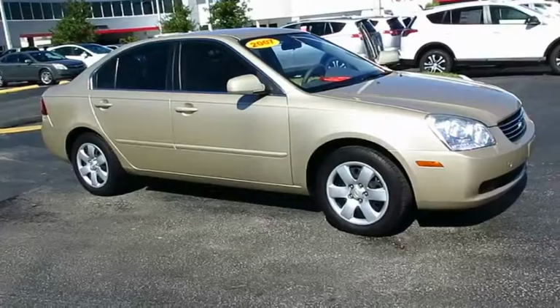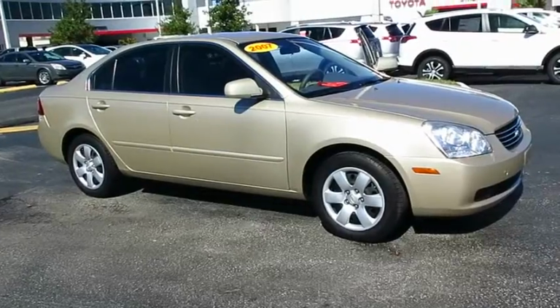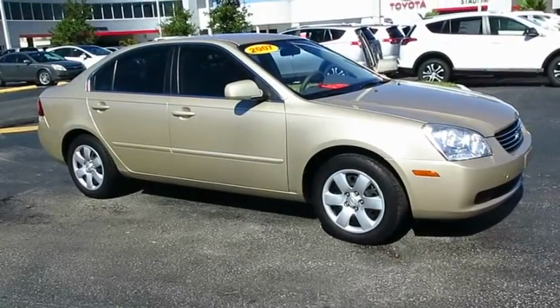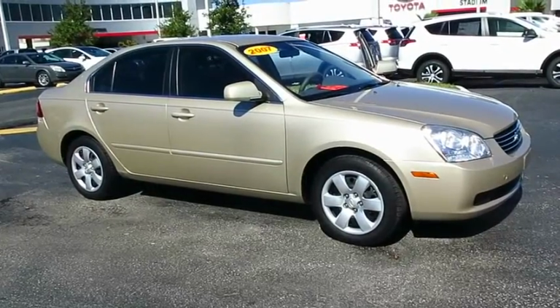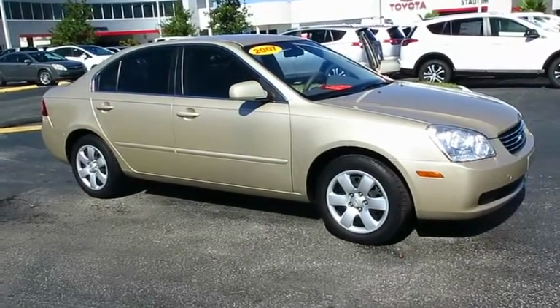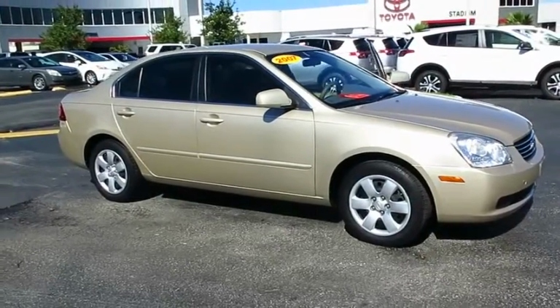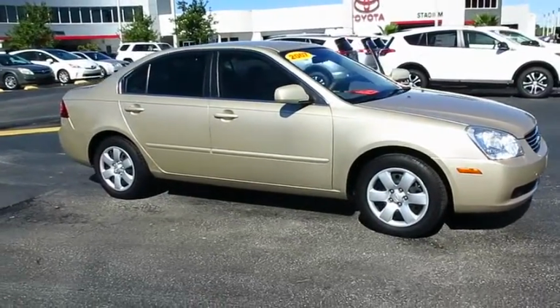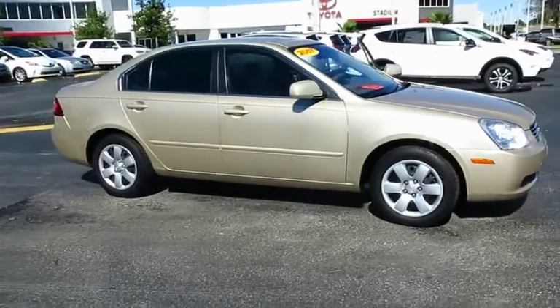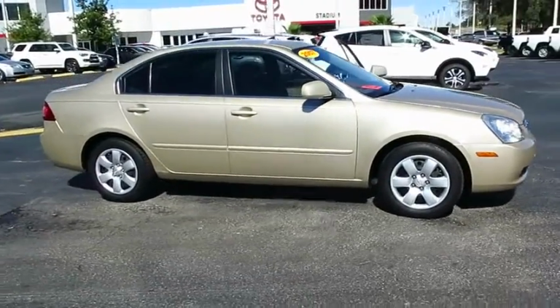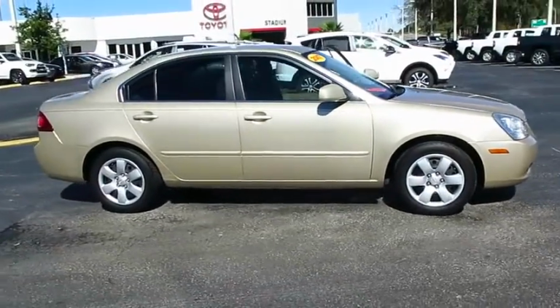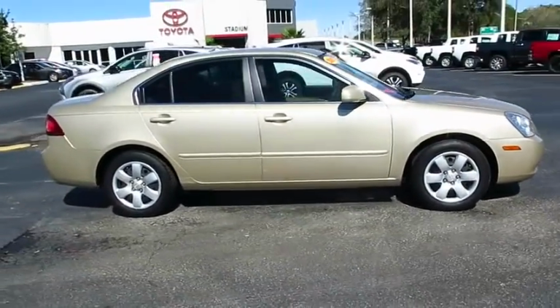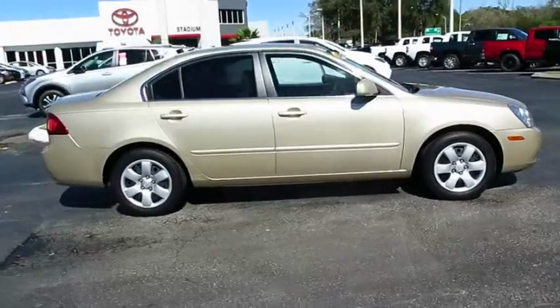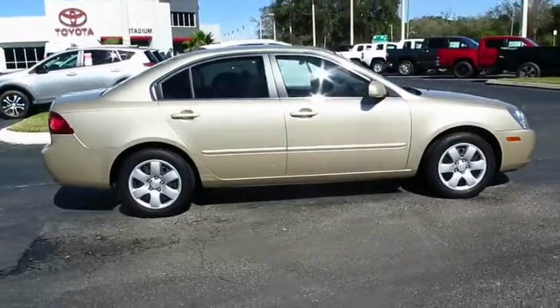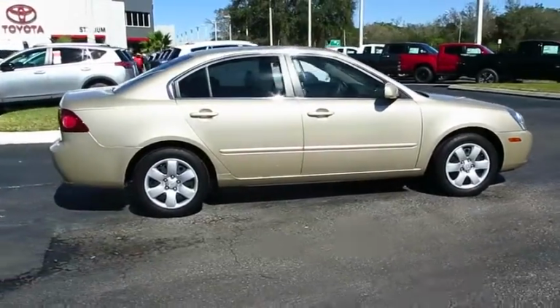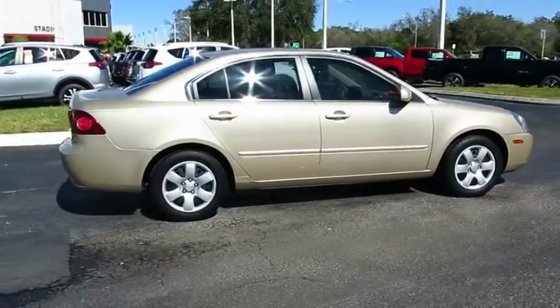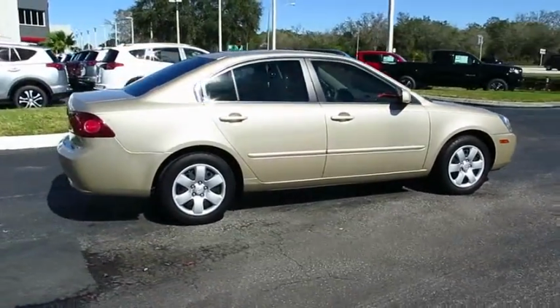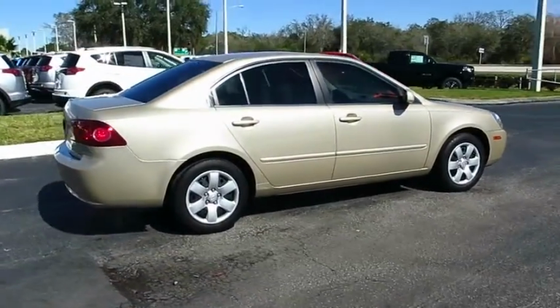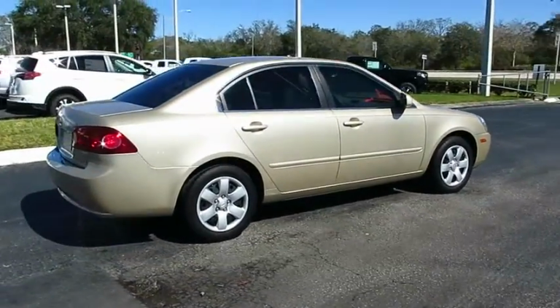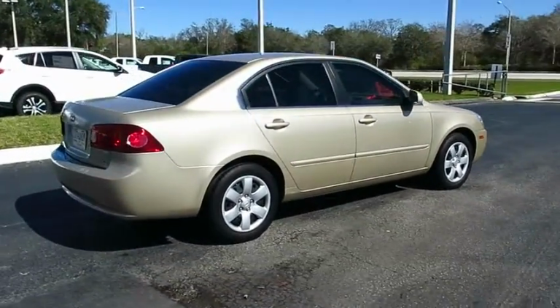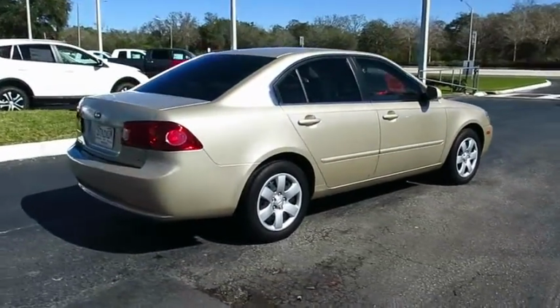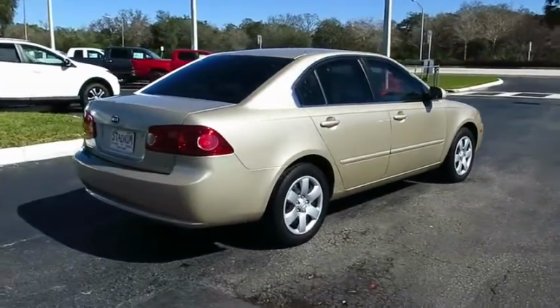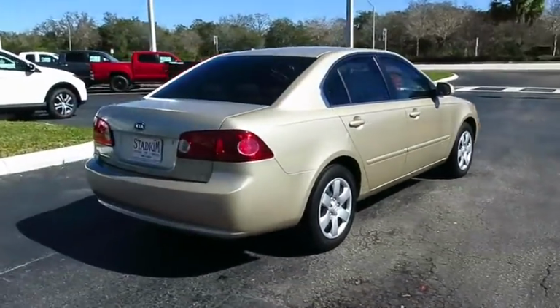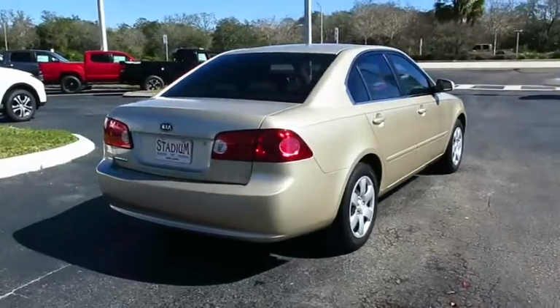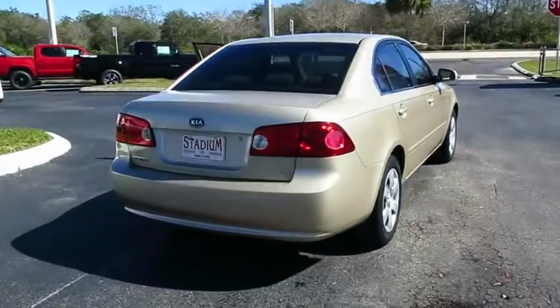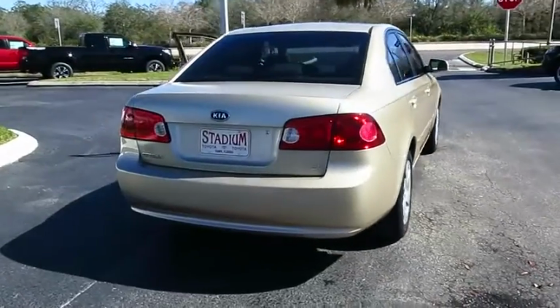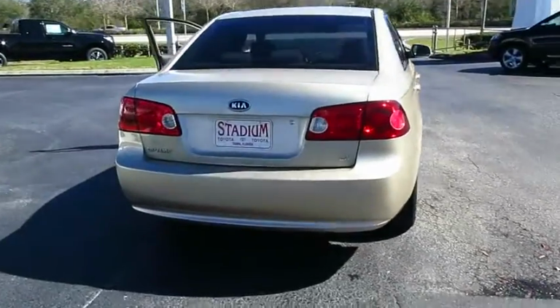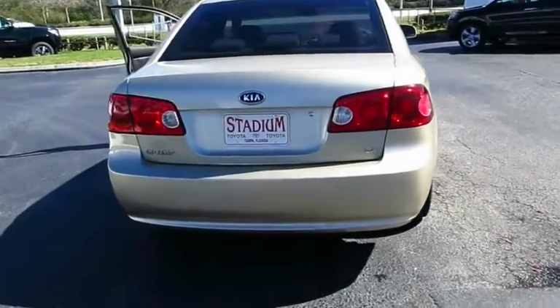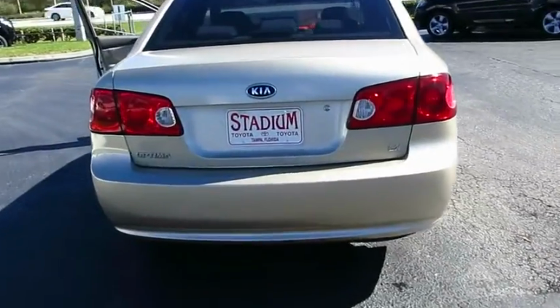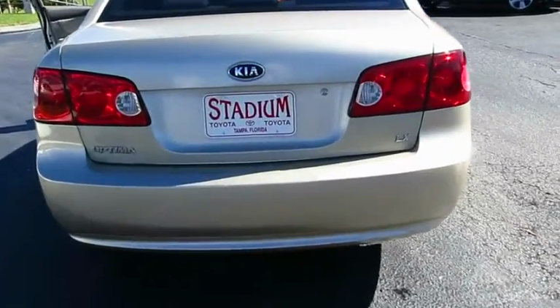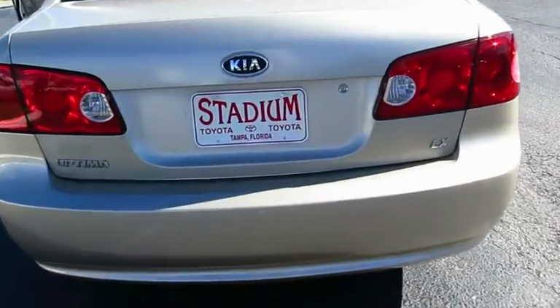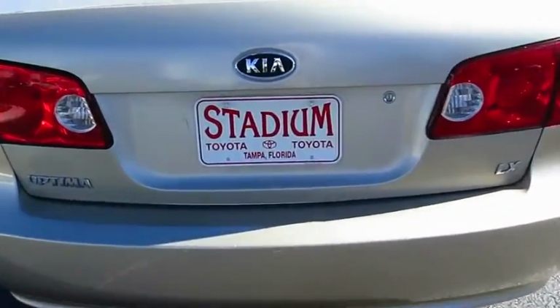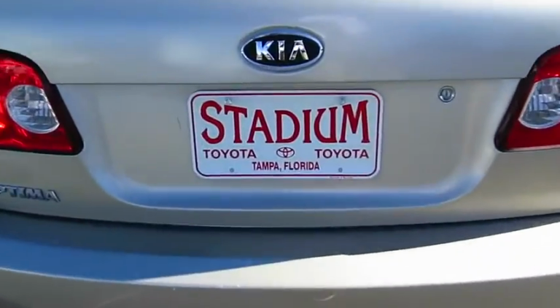The 2007 Optima — the all-new Kia Optima — offers a new level of style and performance features from Kia. The Optima also features engine management systems like direct injection and turbocharging, which enhance performance without sacrificing fuel efficiency.